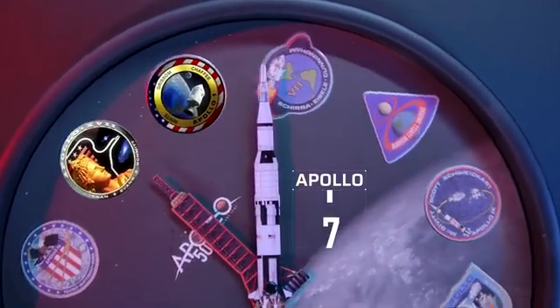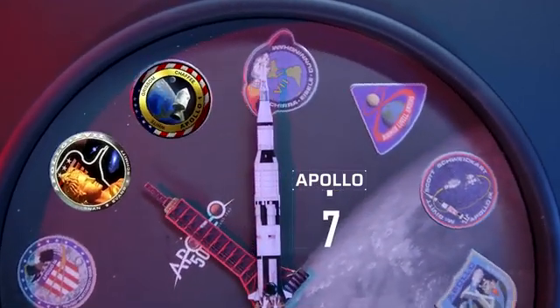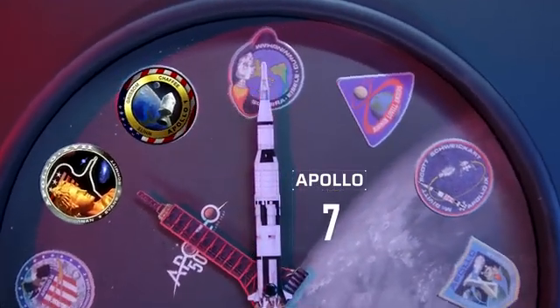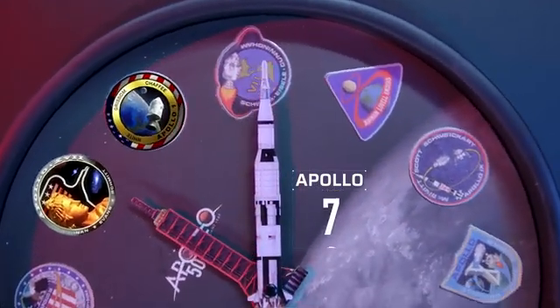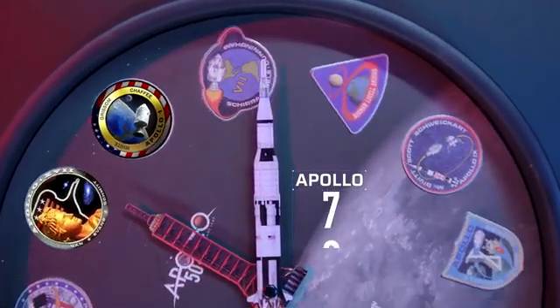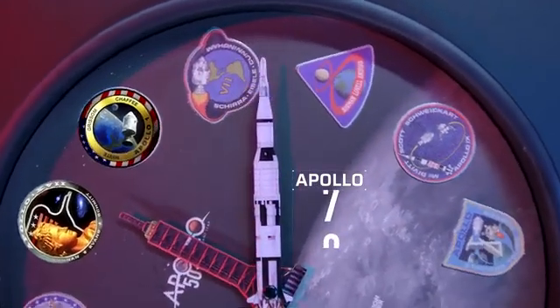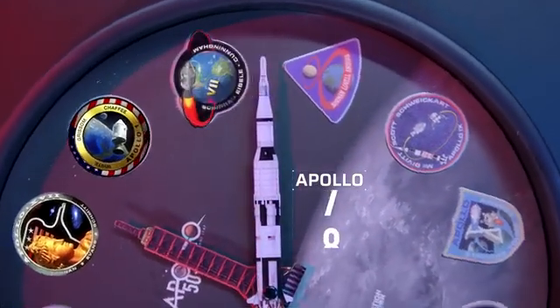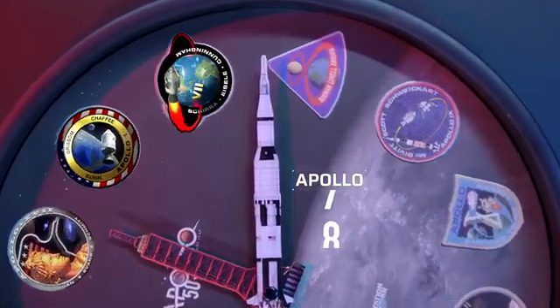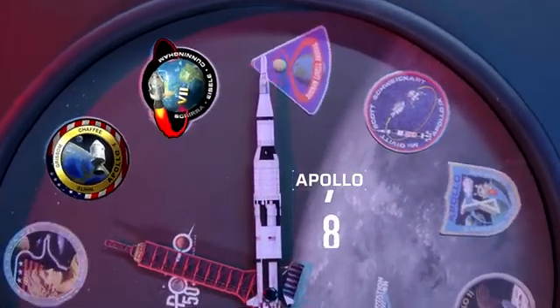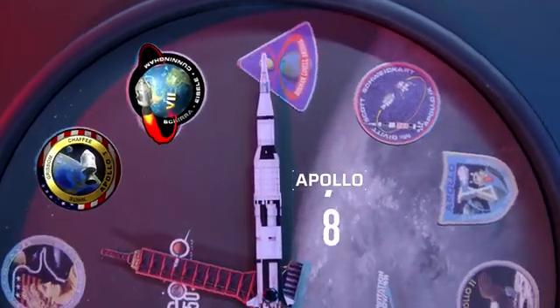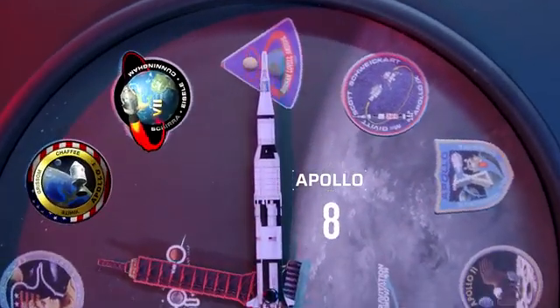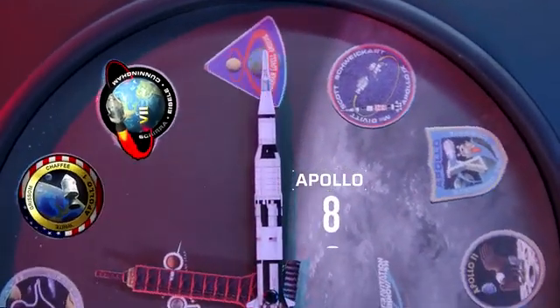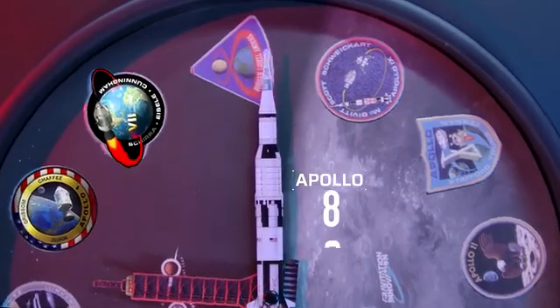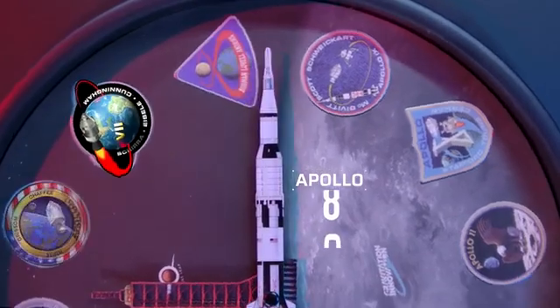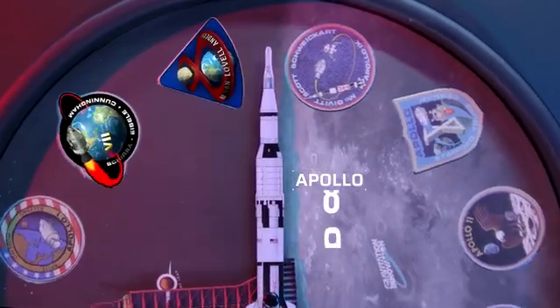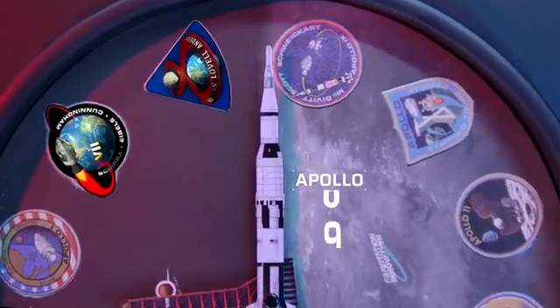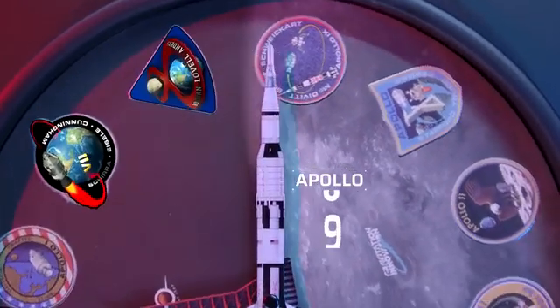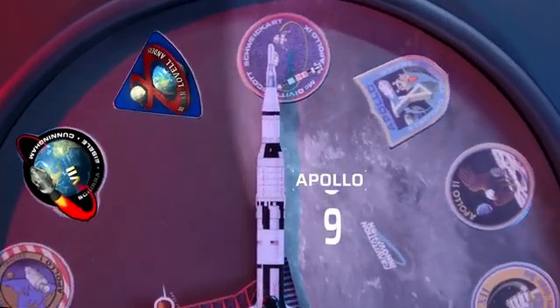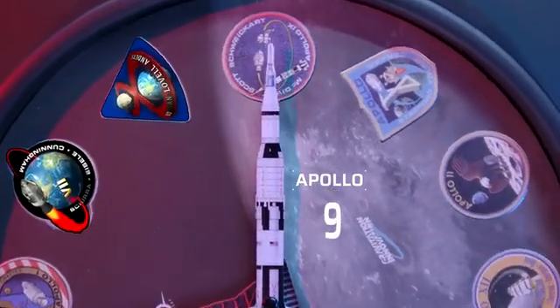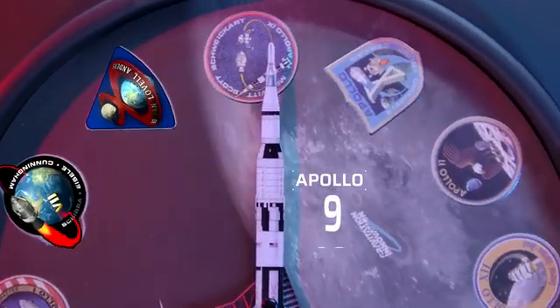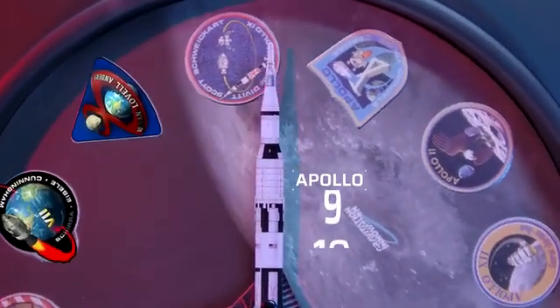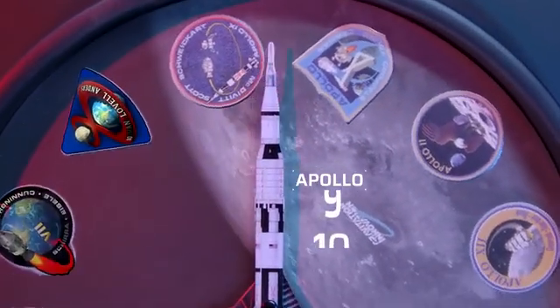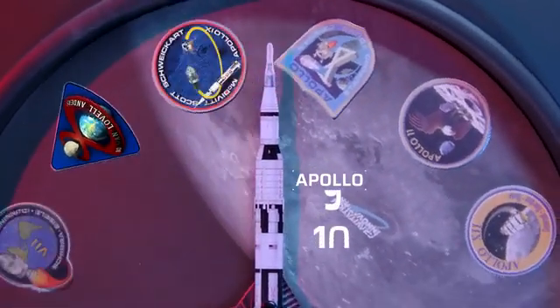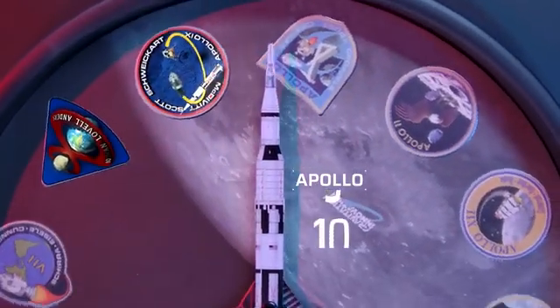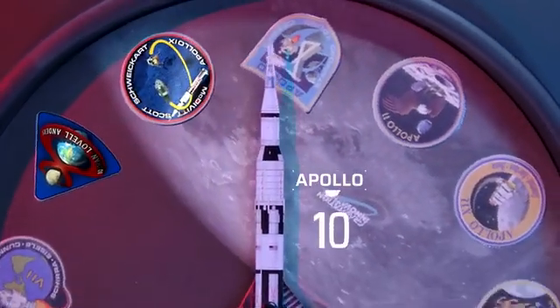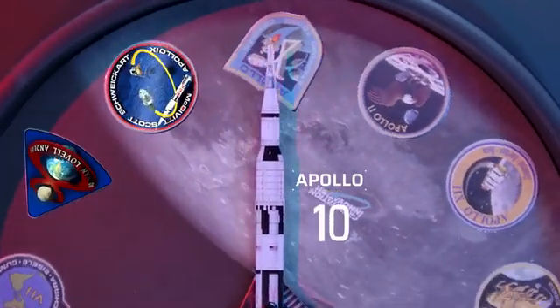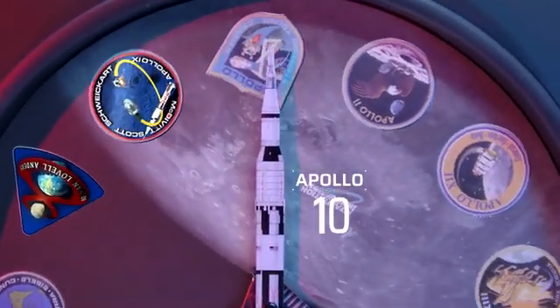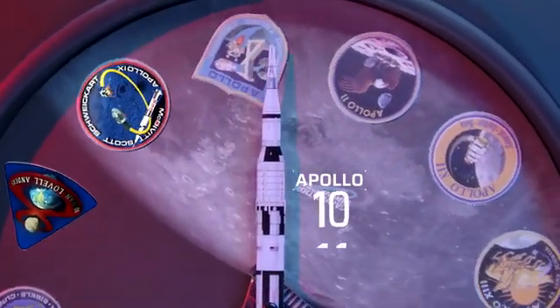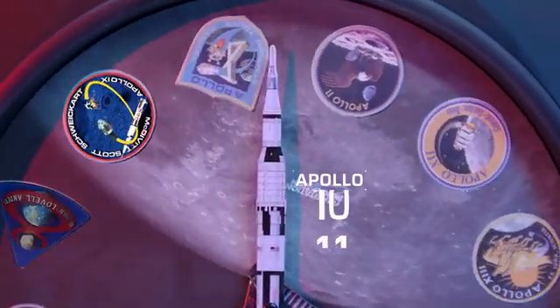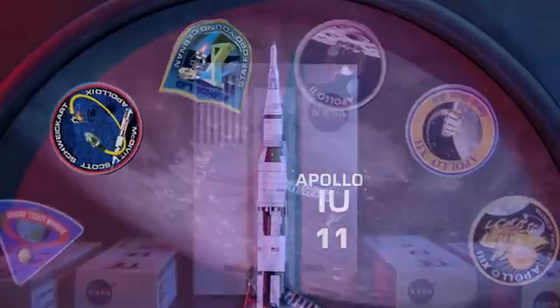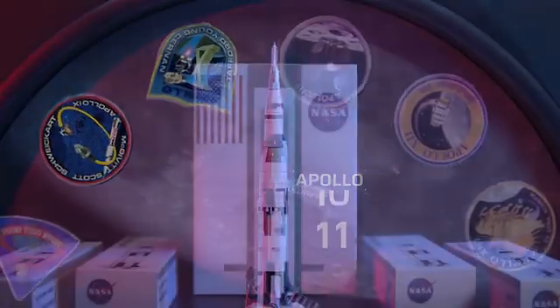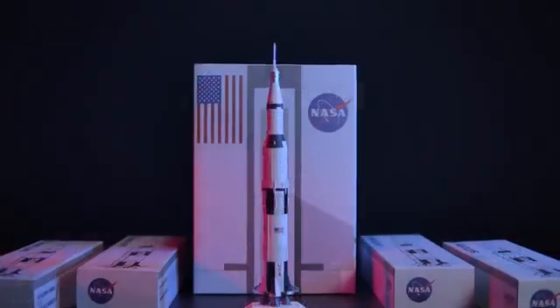We are go for Apollo 7 at this time. Apollo 8, this is Houston. Apollo 9, we're 30 seconds. Hello Houston, Apollo 10, how do you?